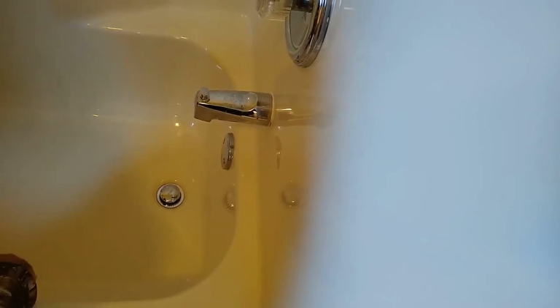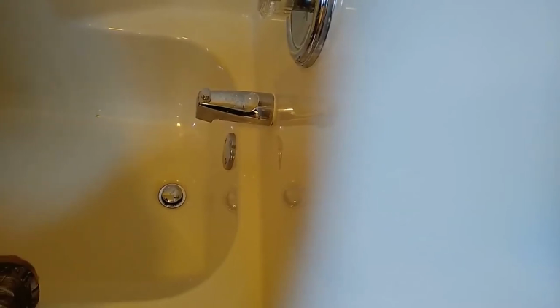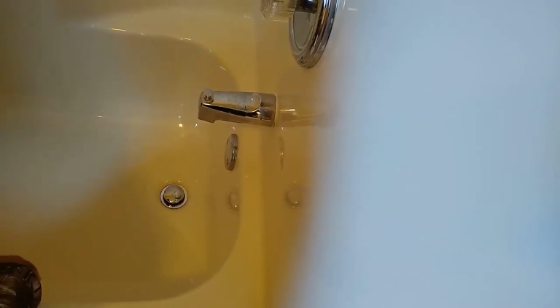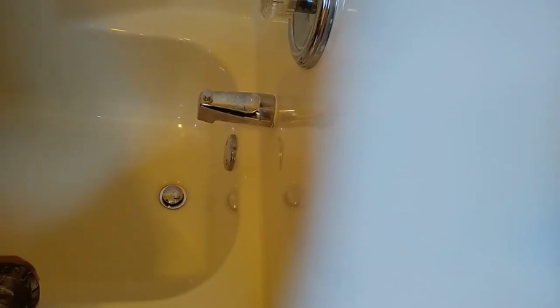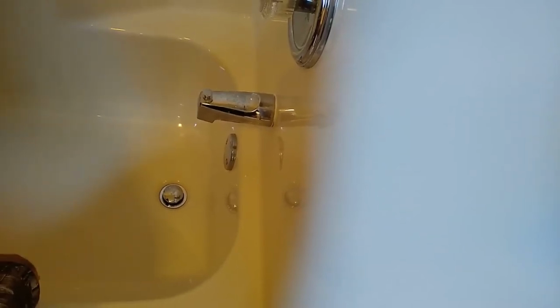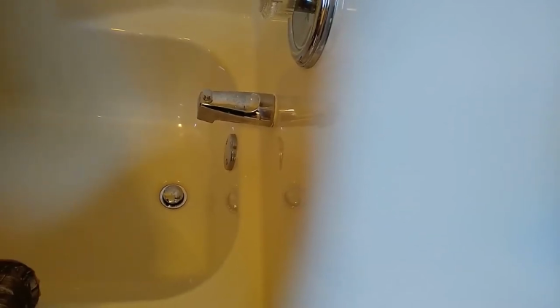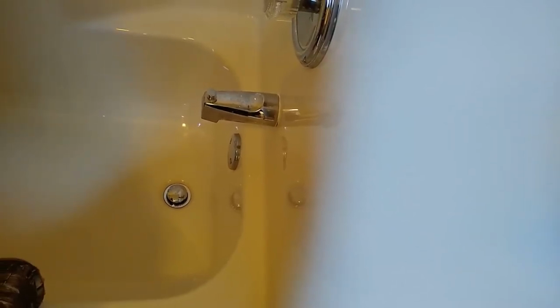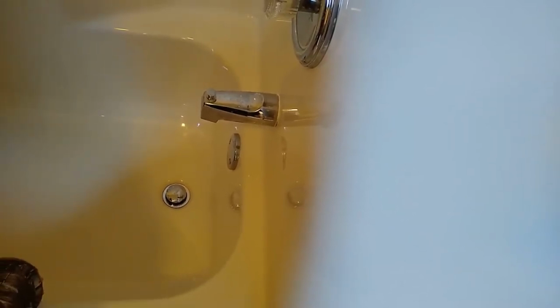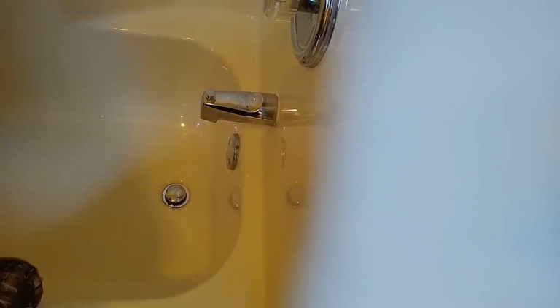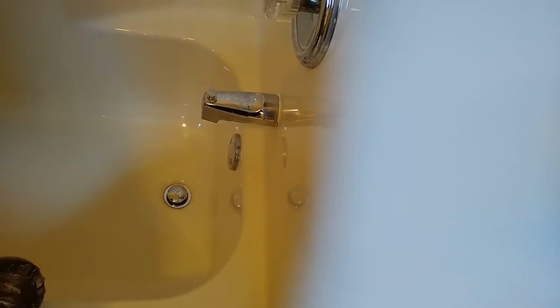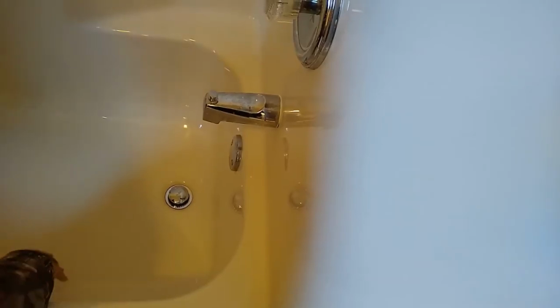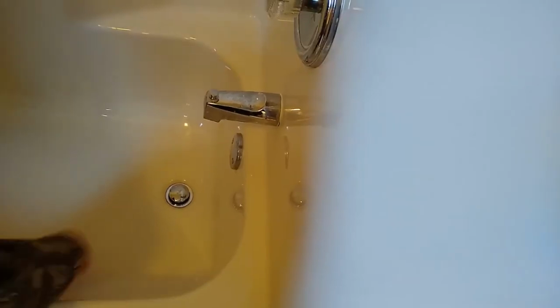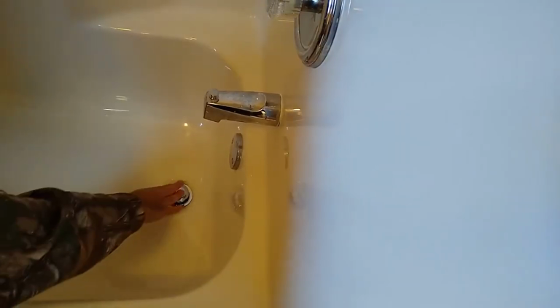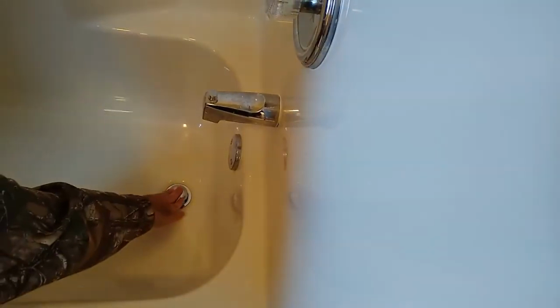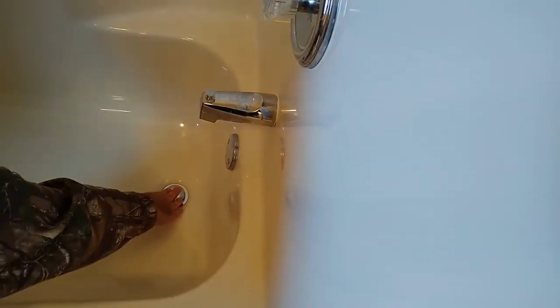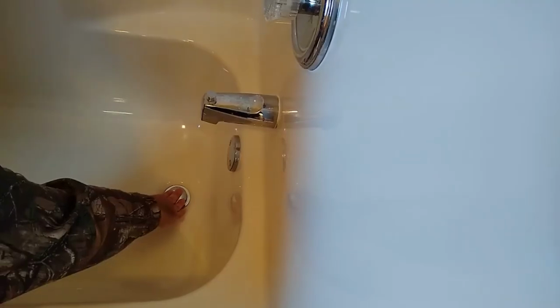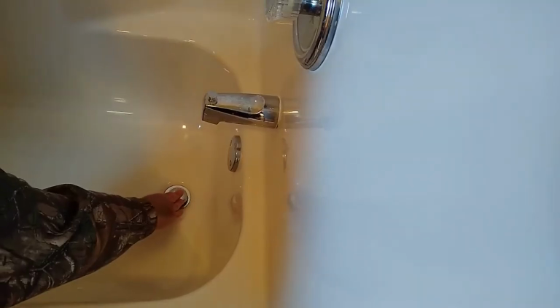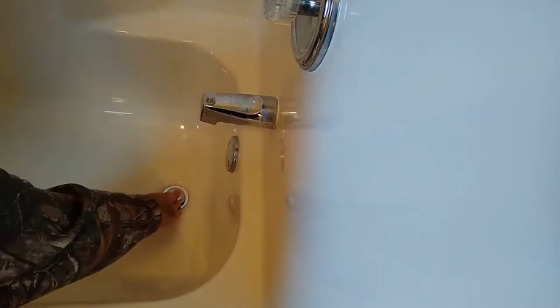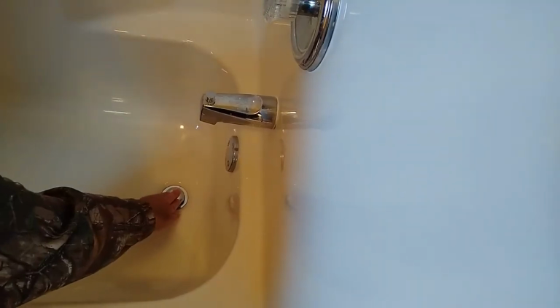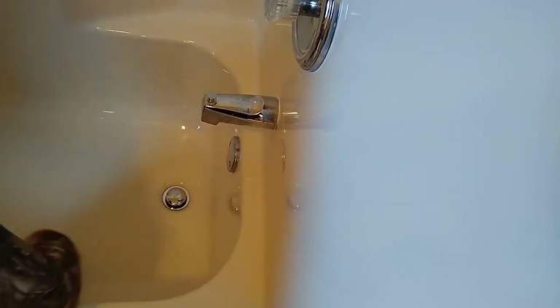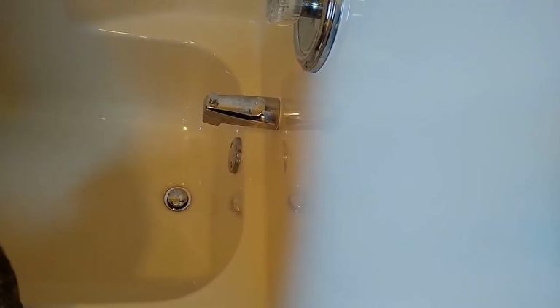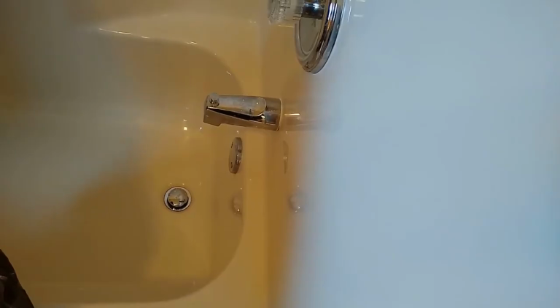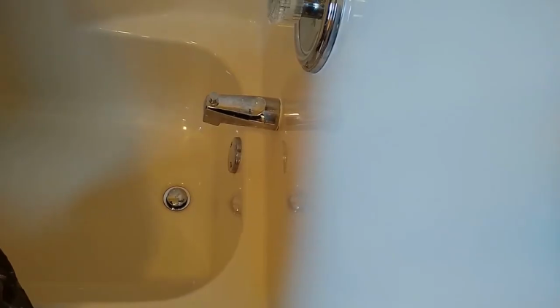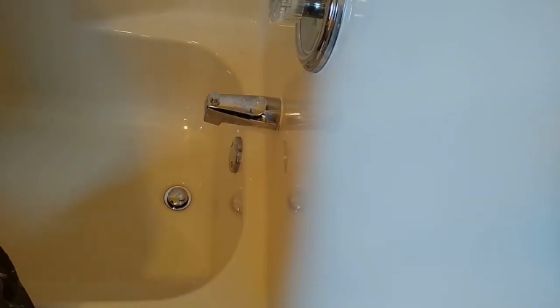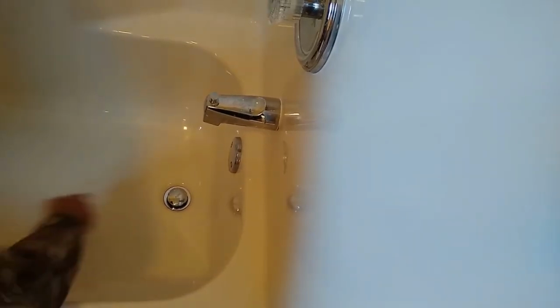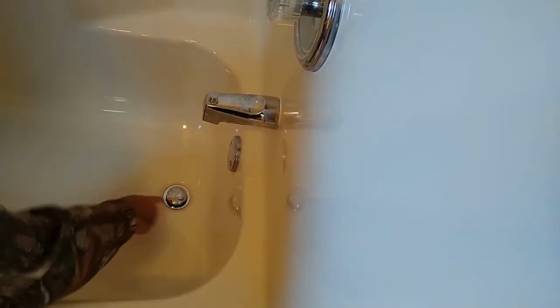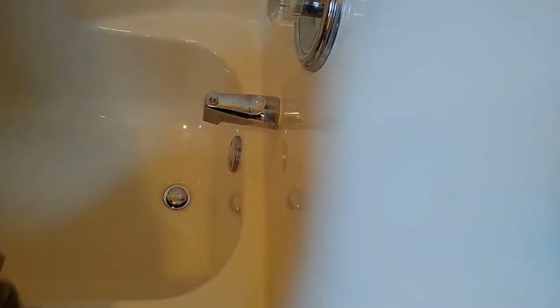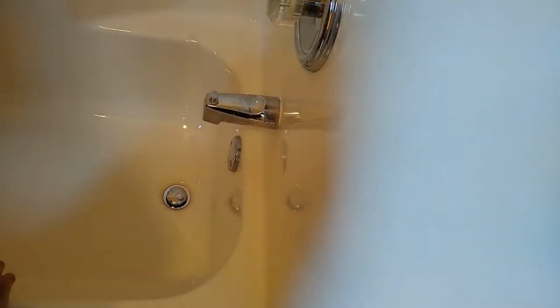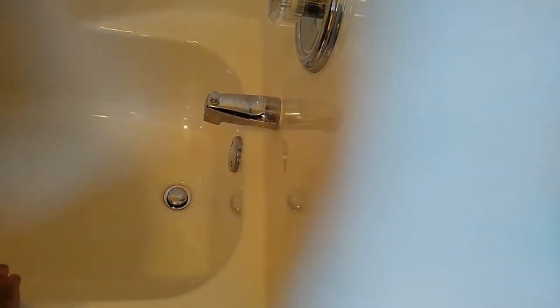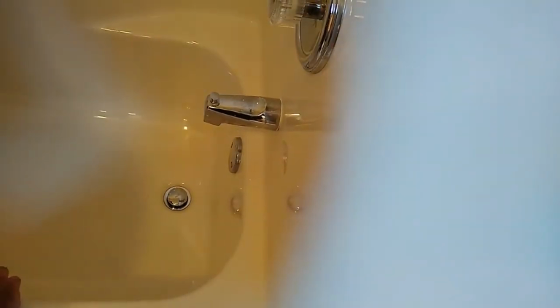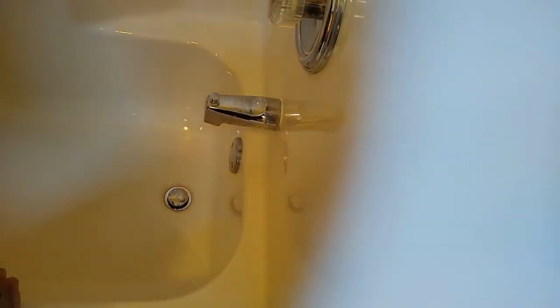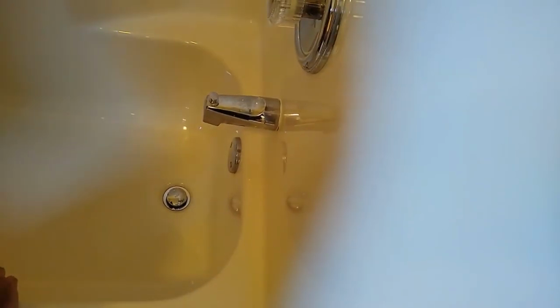Today I'm going to be replacing the stopper in my bathtub. This one finally gave out from so many years of pushing it up and down. The inside of these are usually made of plastic, so it's not uncommon for them to break.